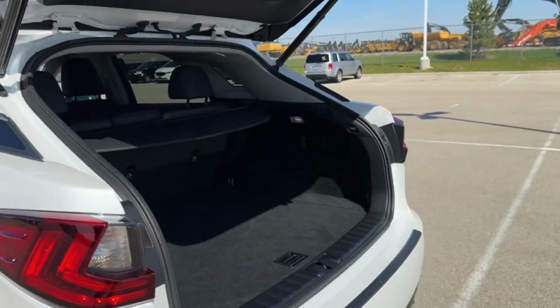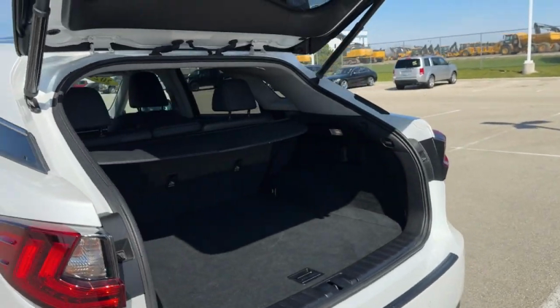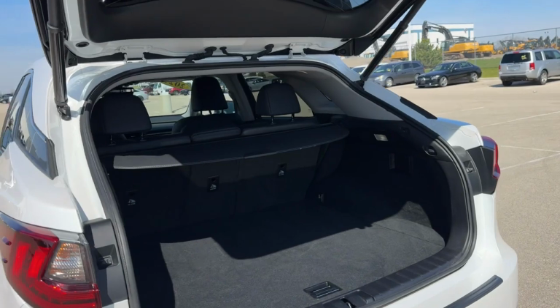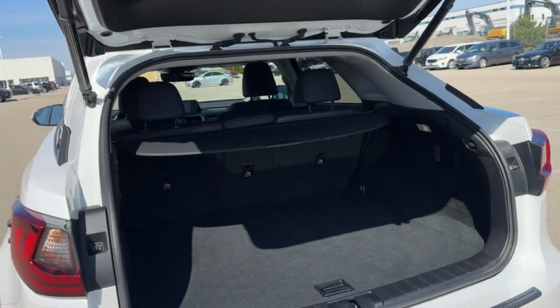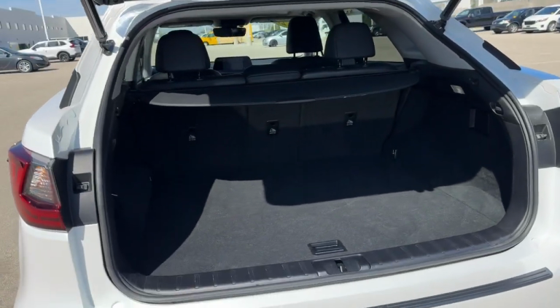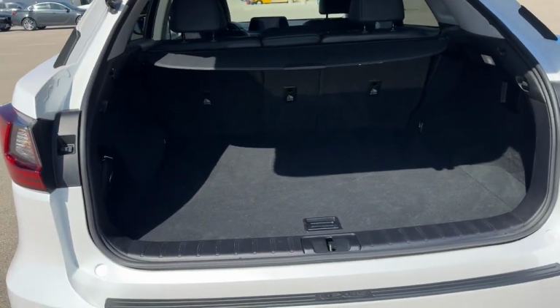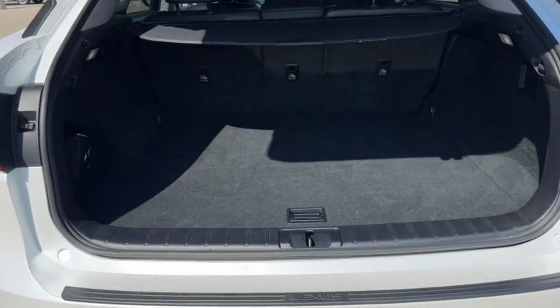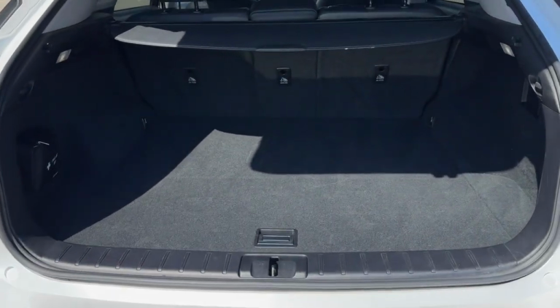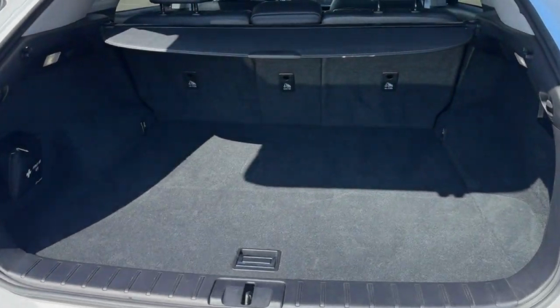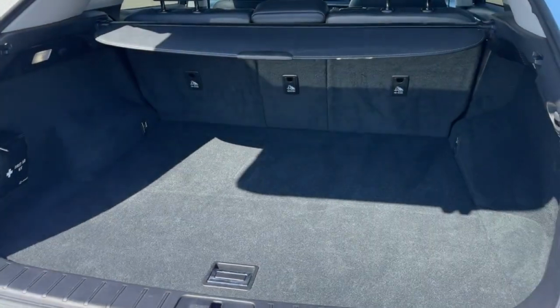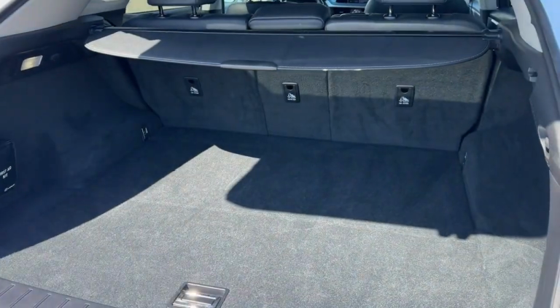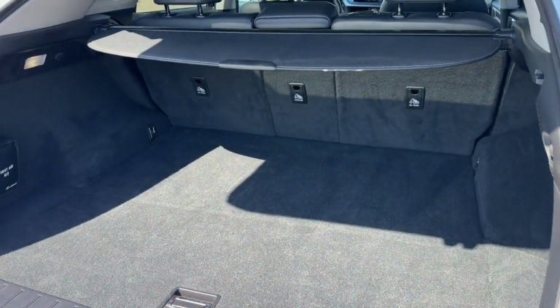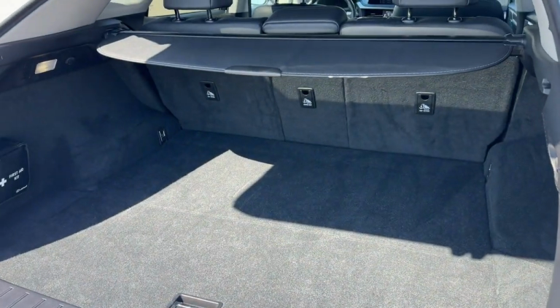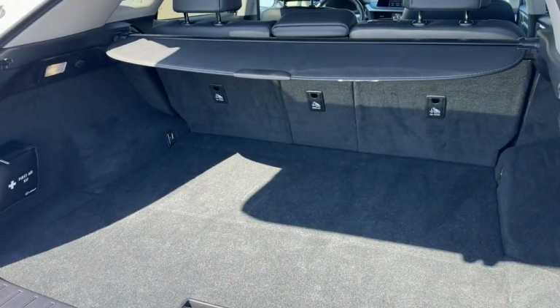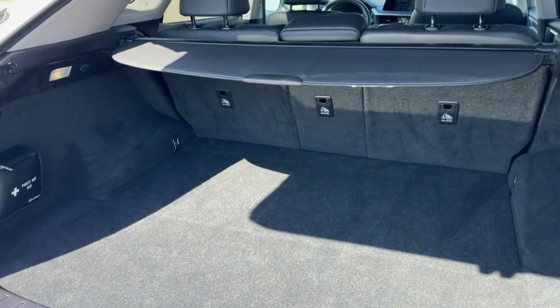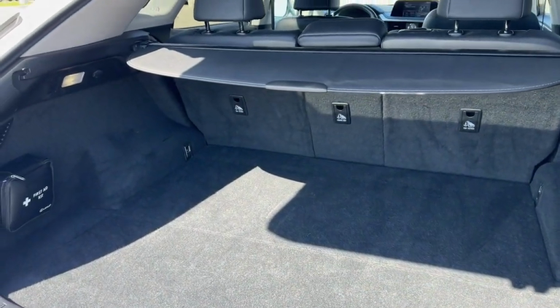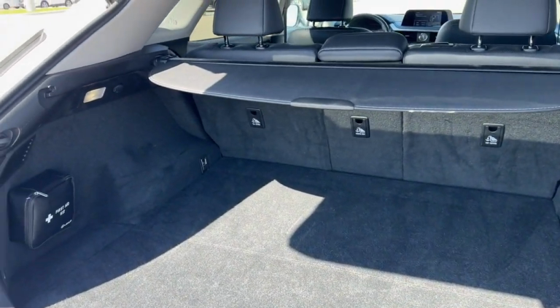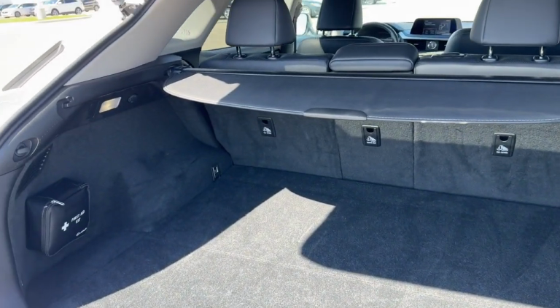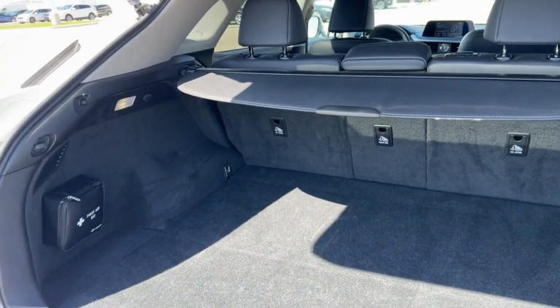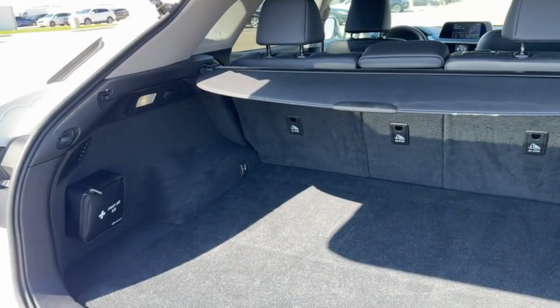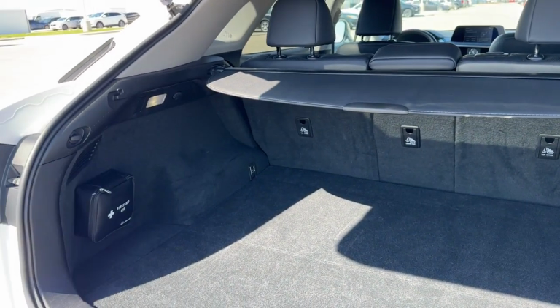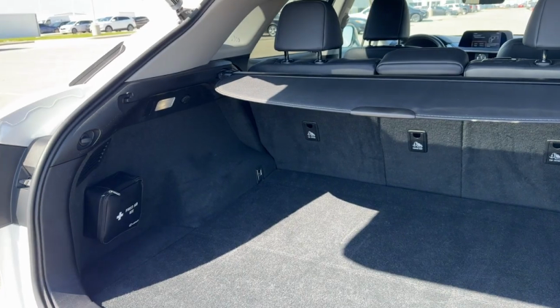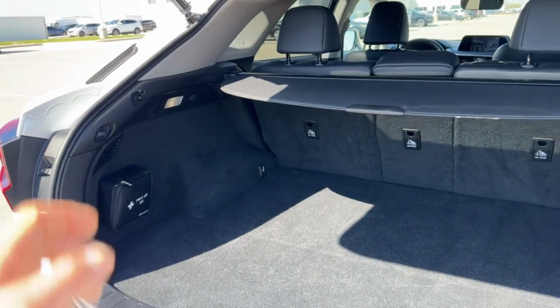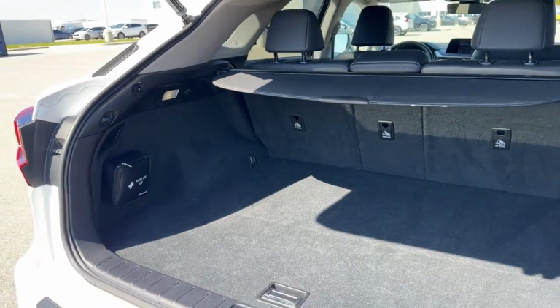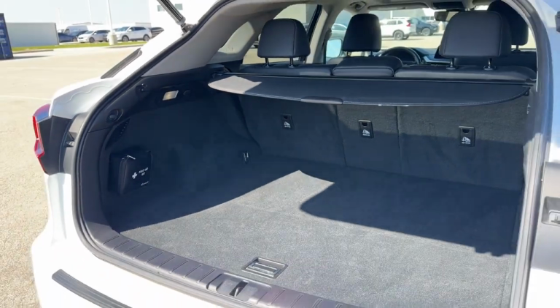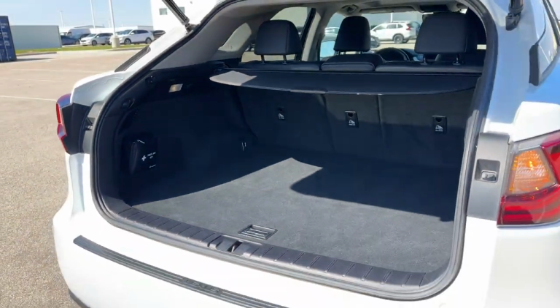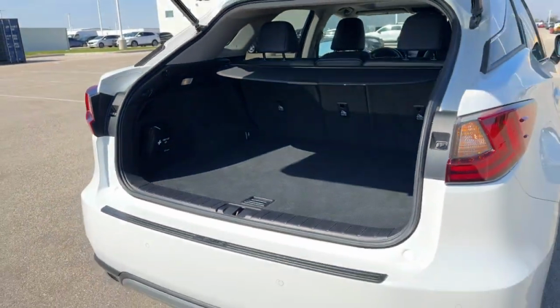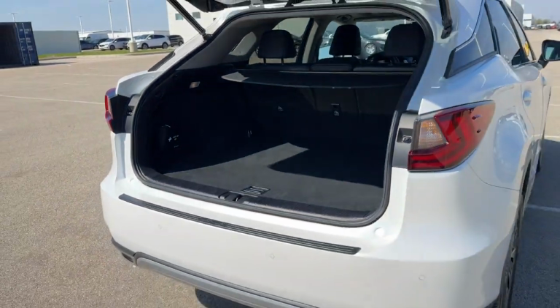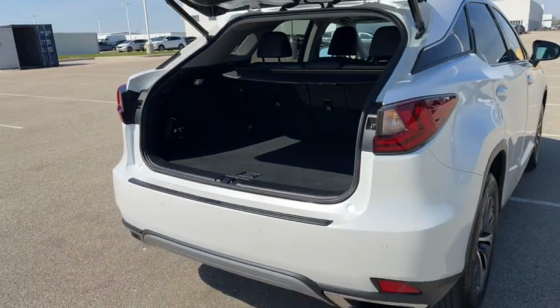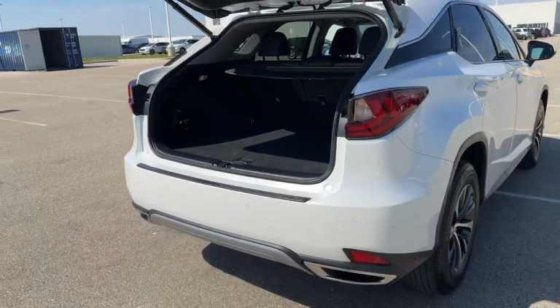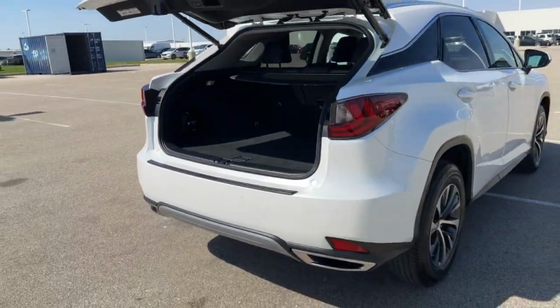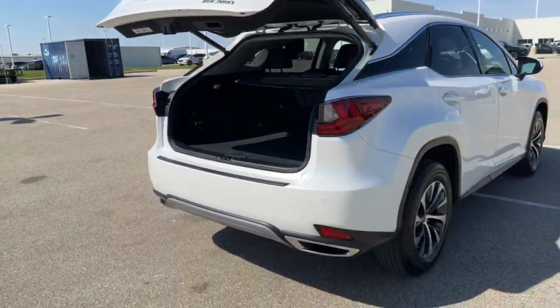It is a hands-free liftgate. You've got a good amount of space in the trunk, the tonneau cover, and a first aid kit. All-wheel drive, so great even in the winter months.